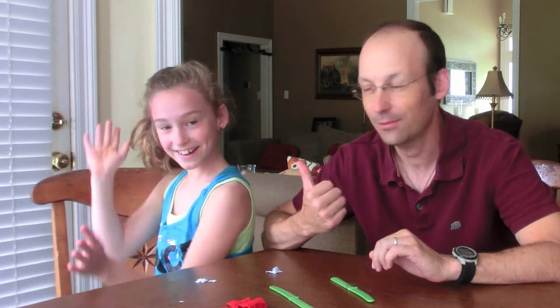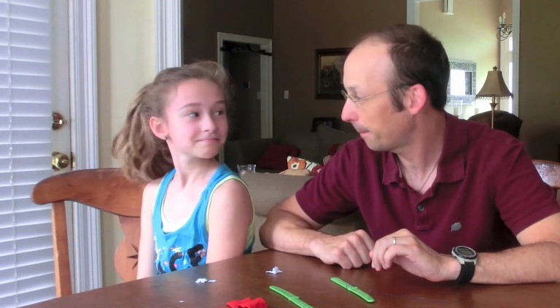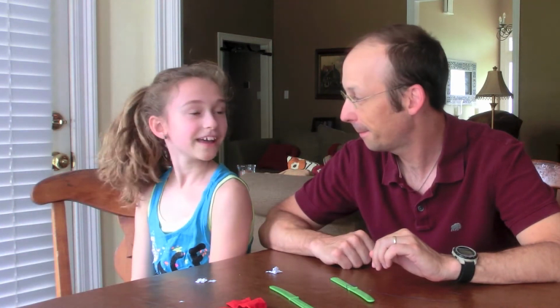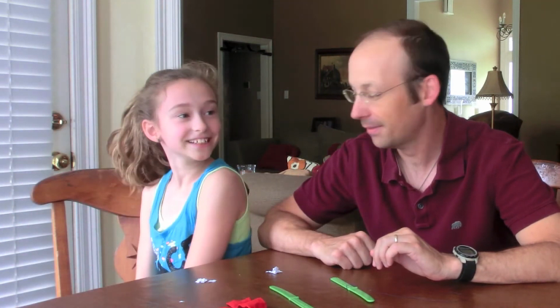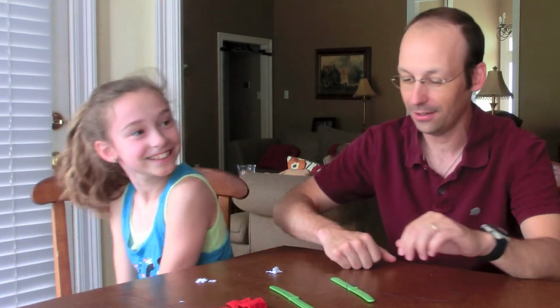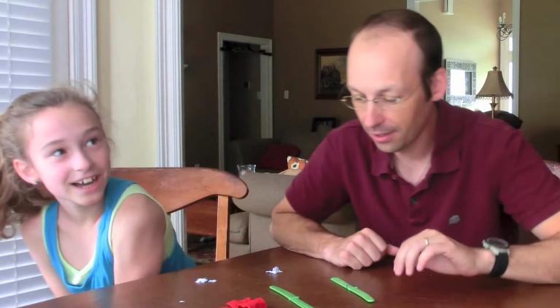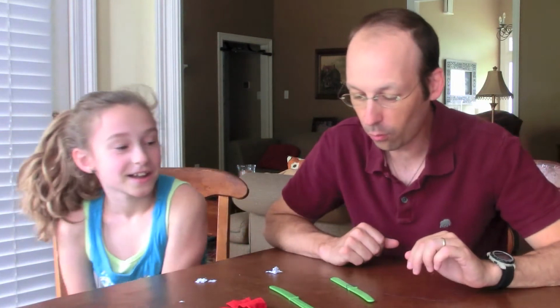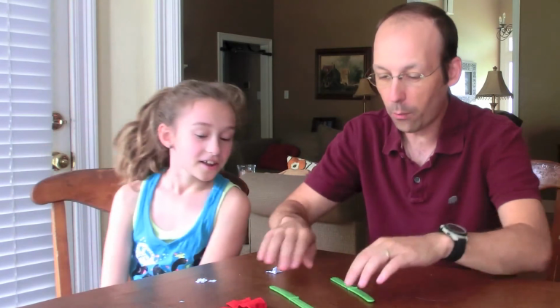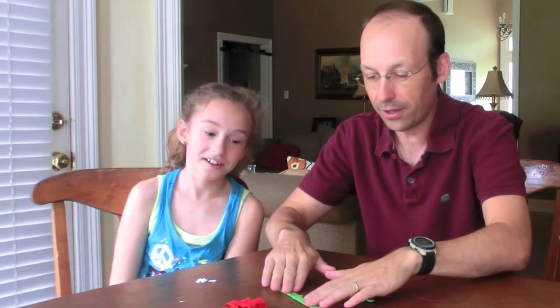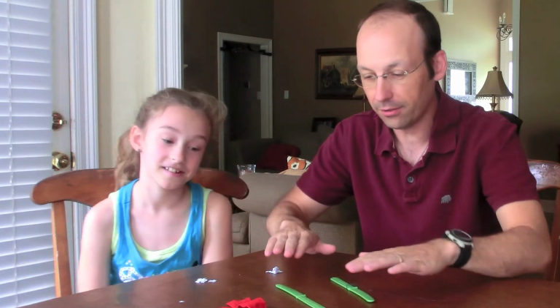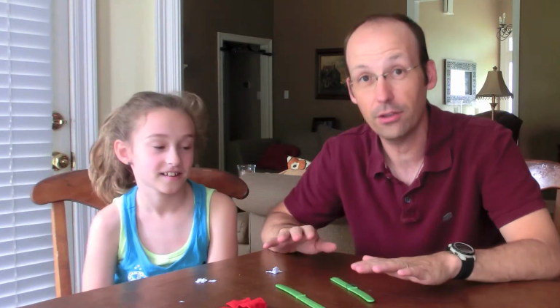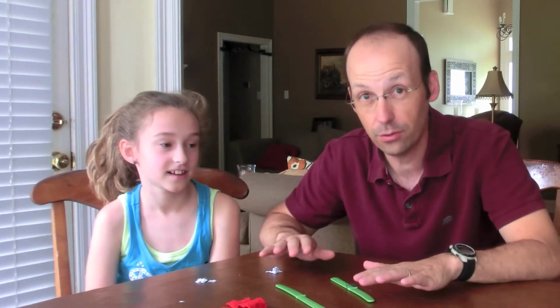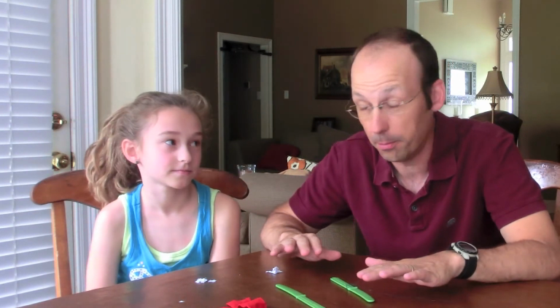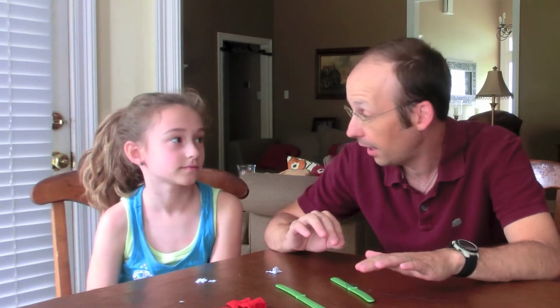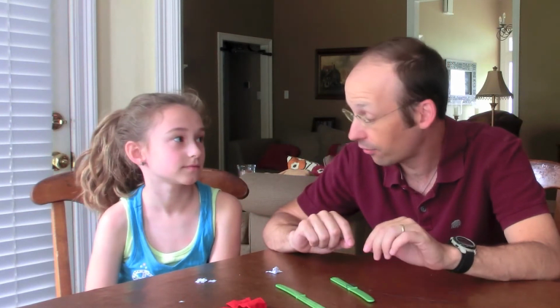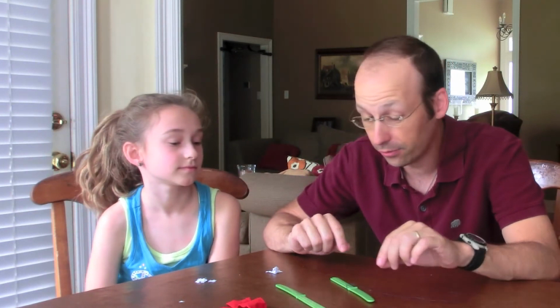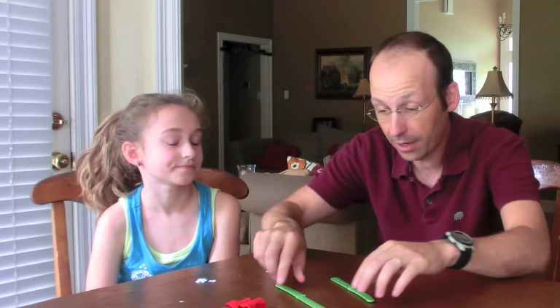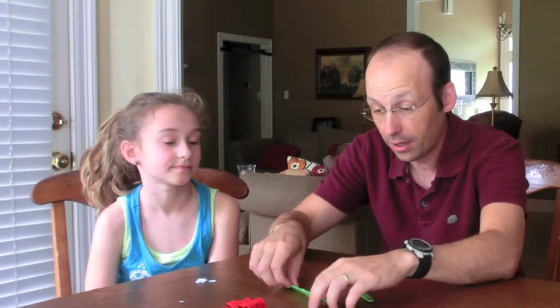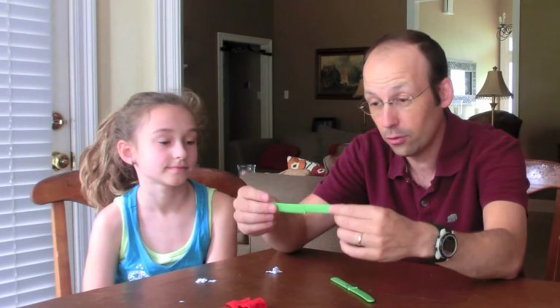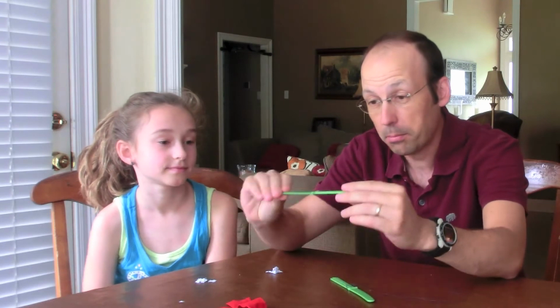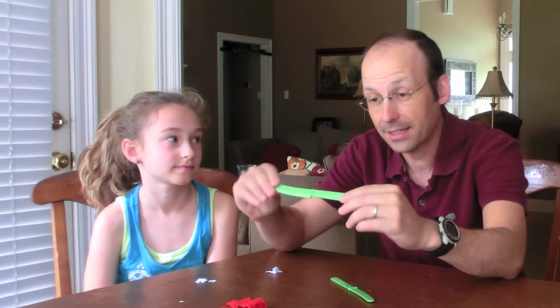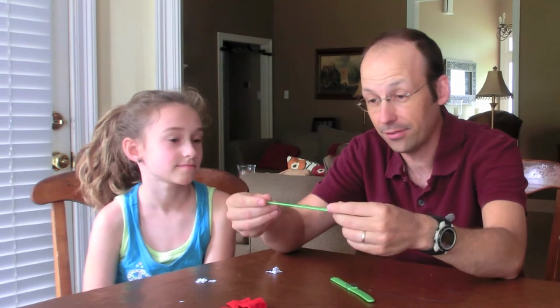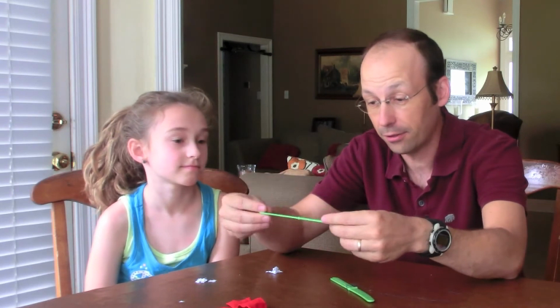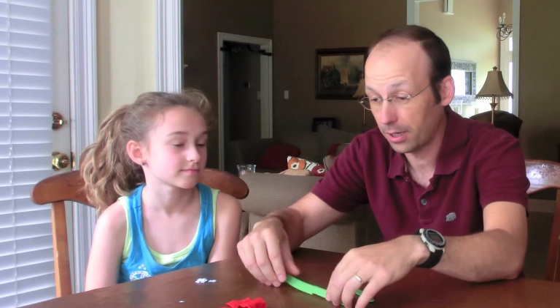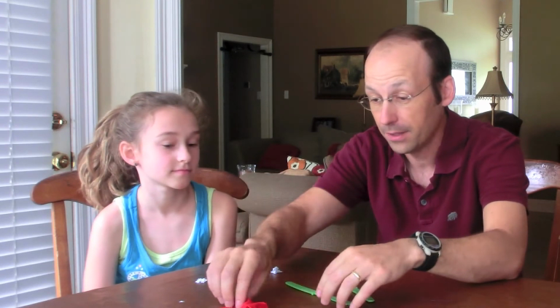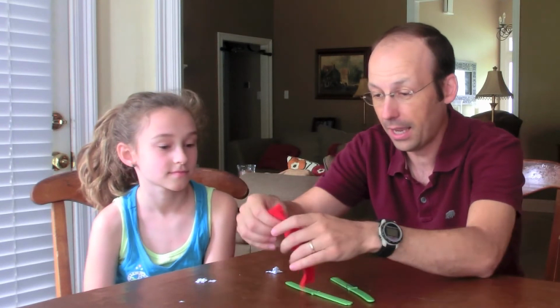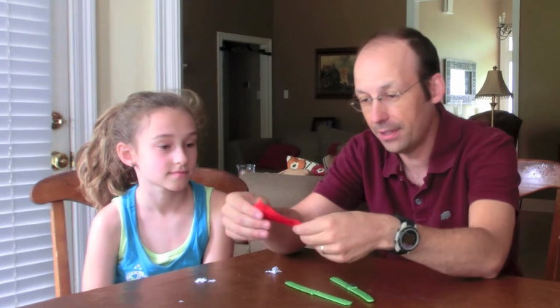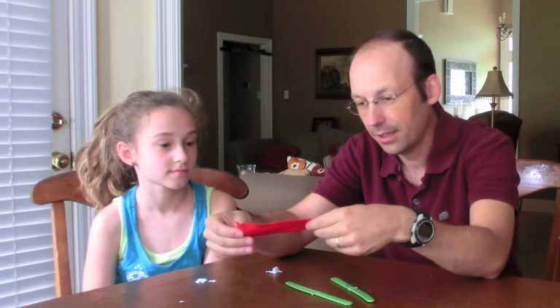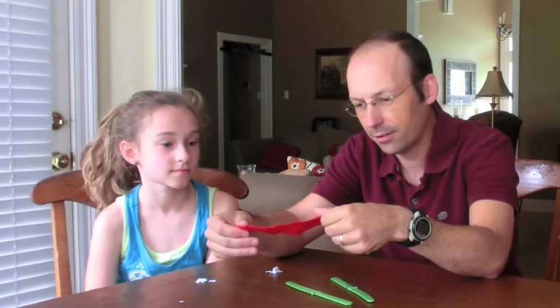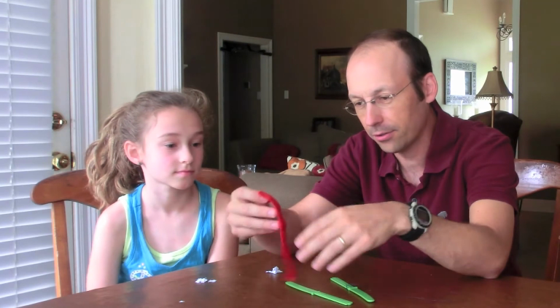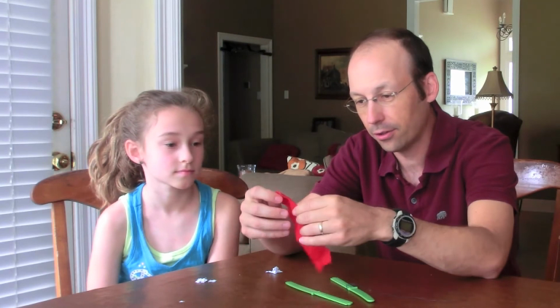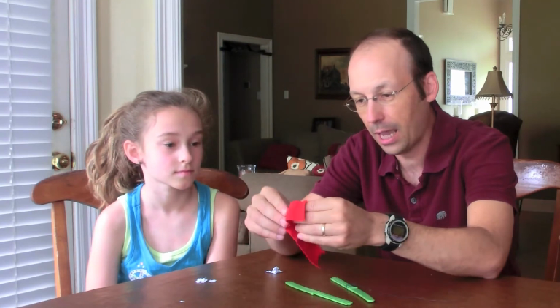What's your name? Ellie. Okay. So what we have here is something you can do at home. We have two plastic knives — these are the disposable kind — and I have this material here.